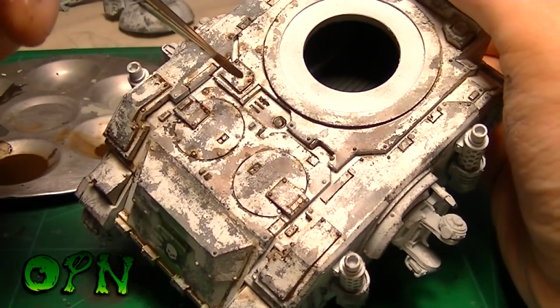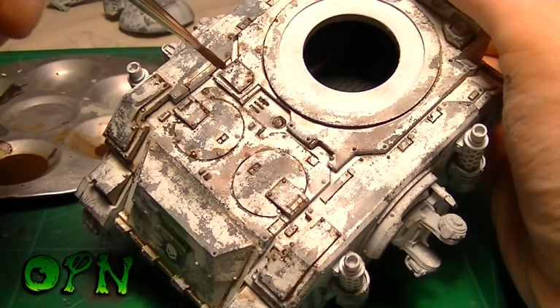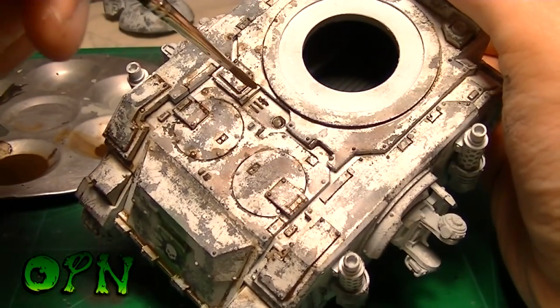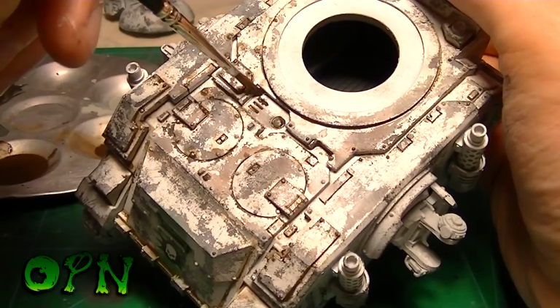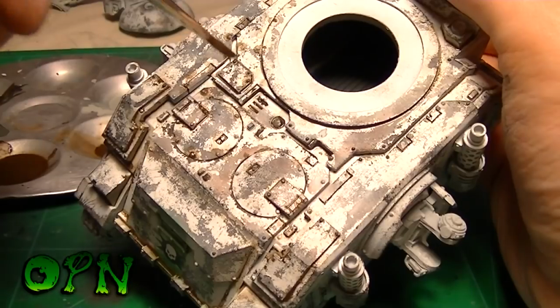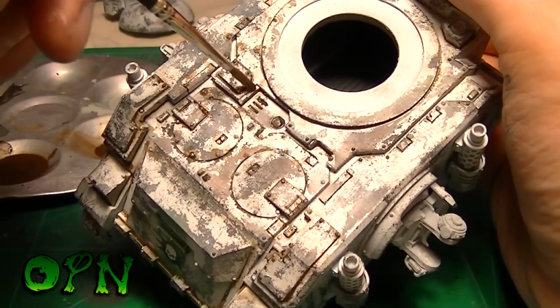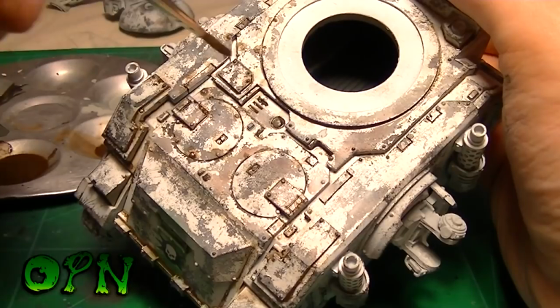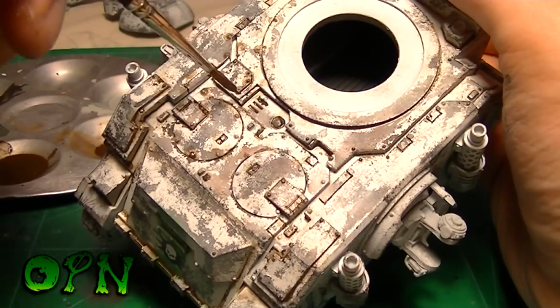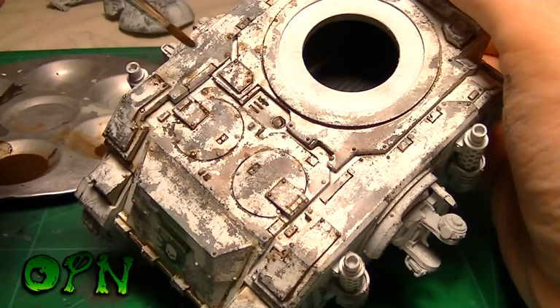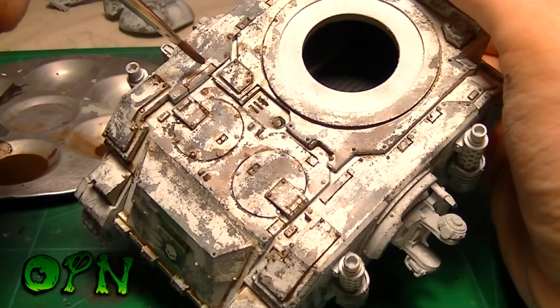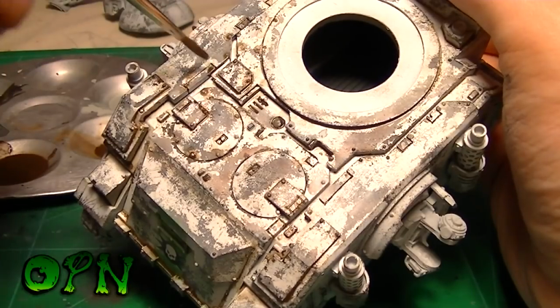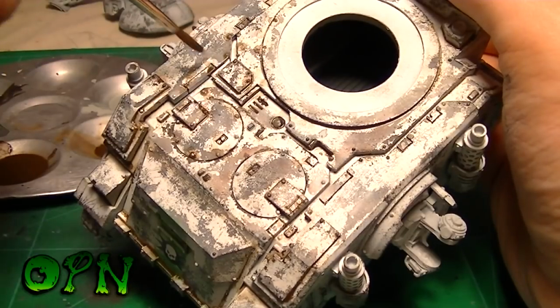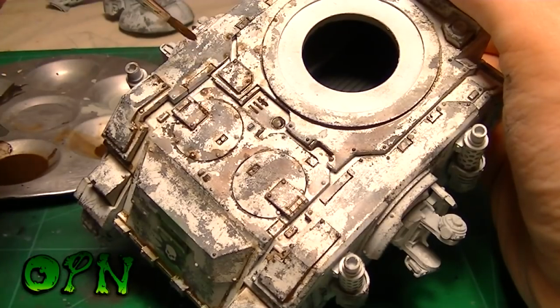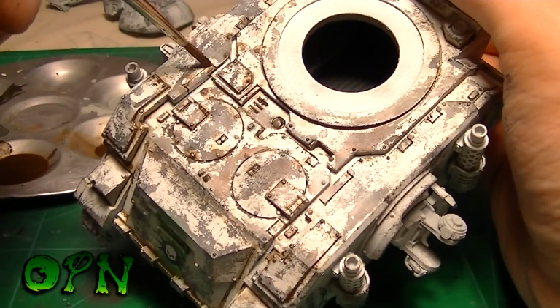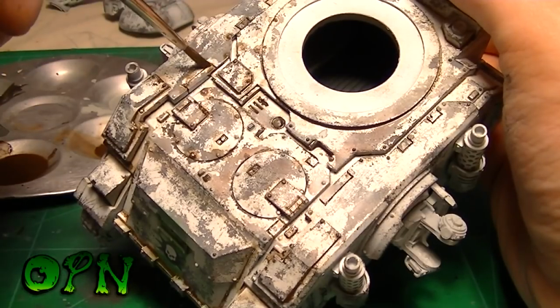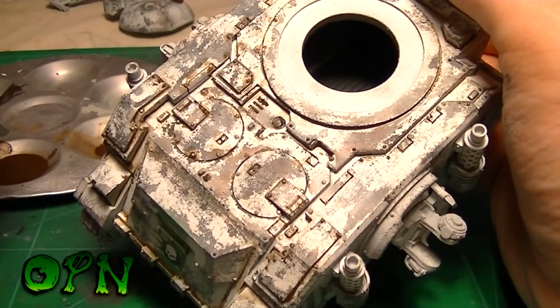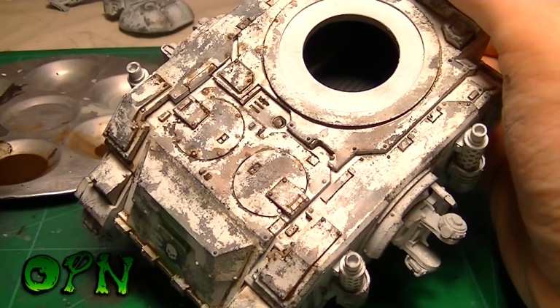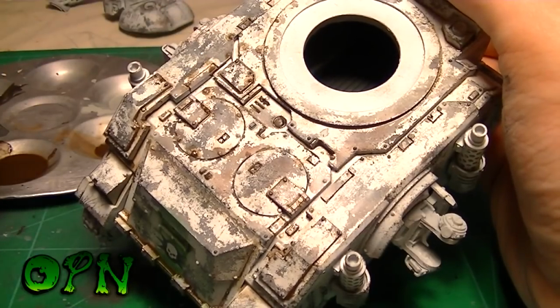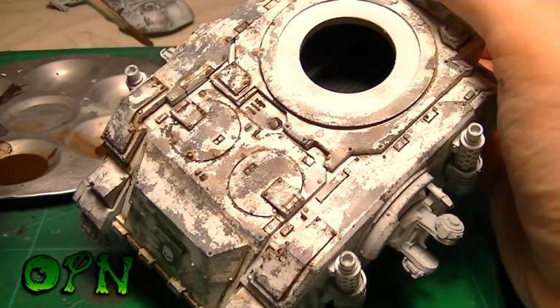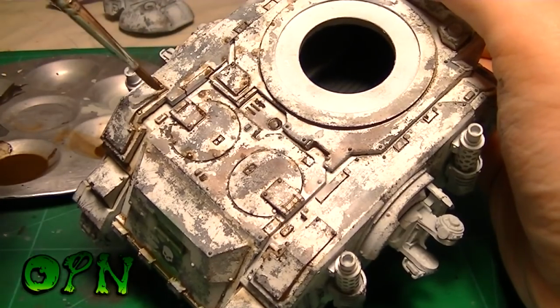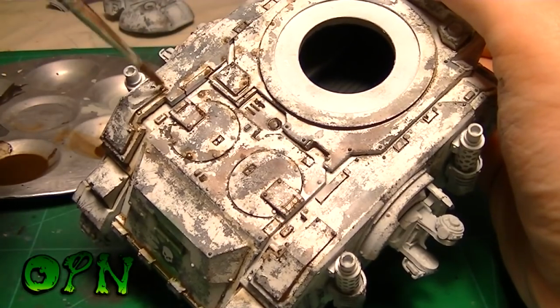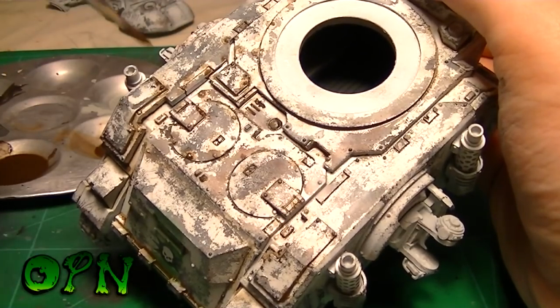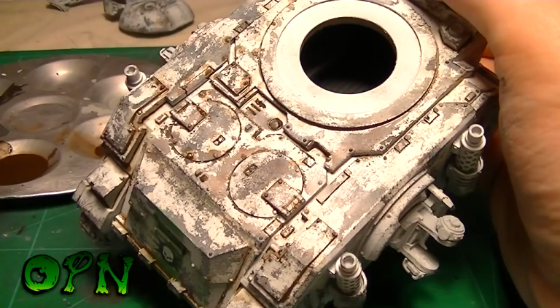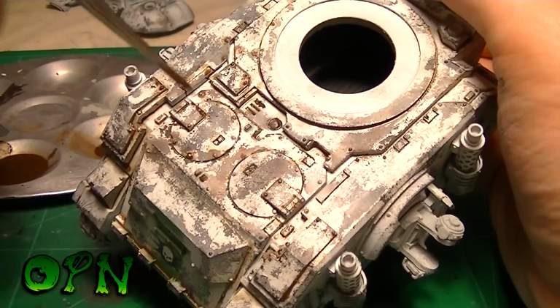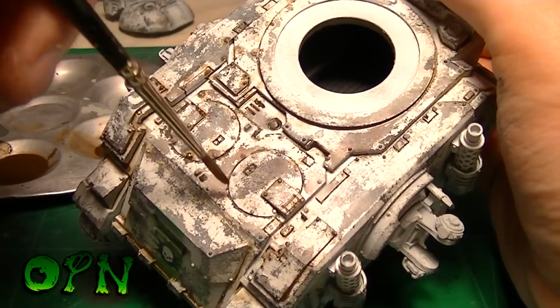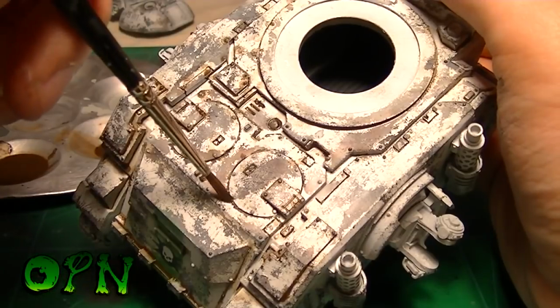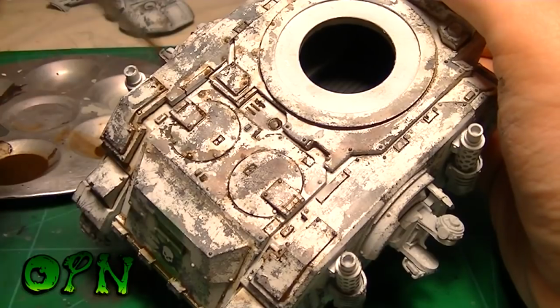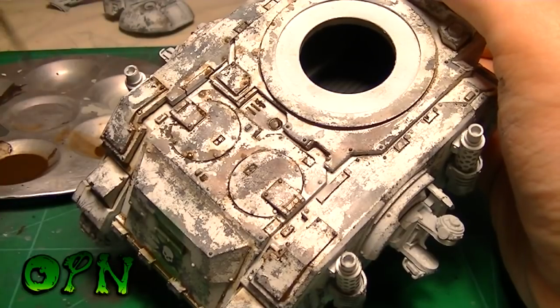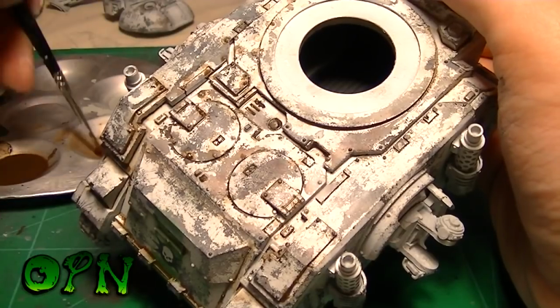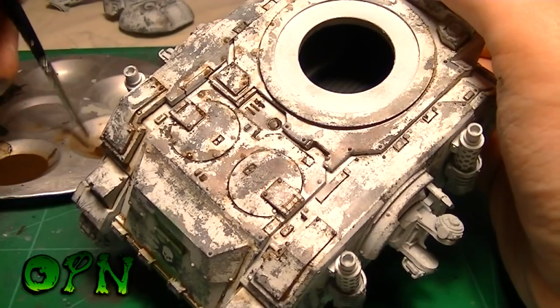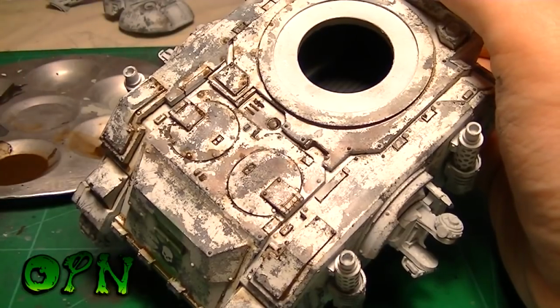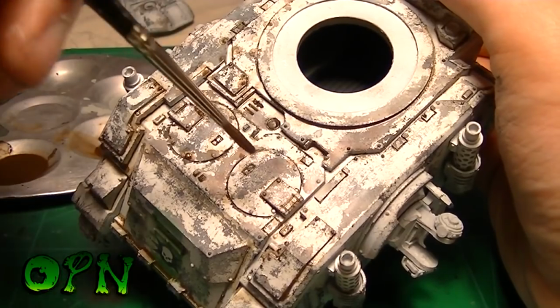Don't be afraid to revisit panels you've already washed. If a panel isn't popping enough or doesn't seem dark enough, giving it another layer of wash is not going to hurt.